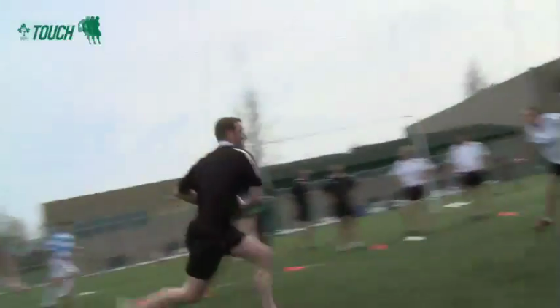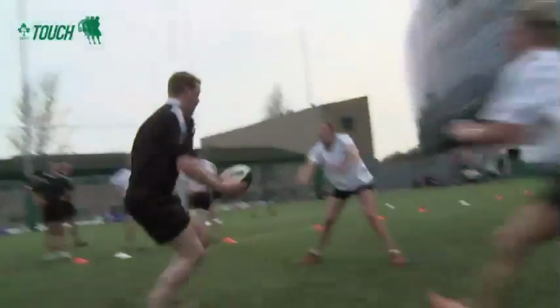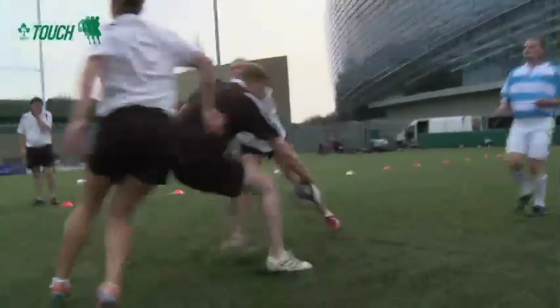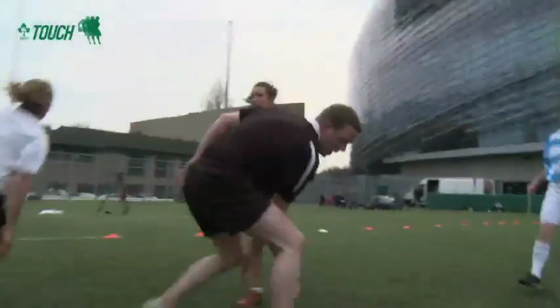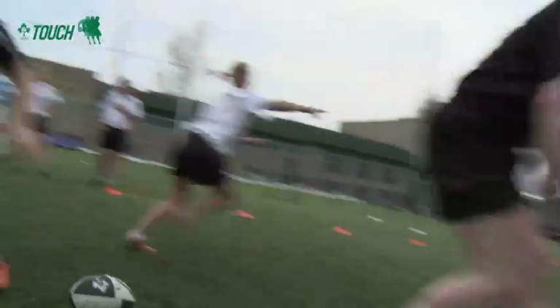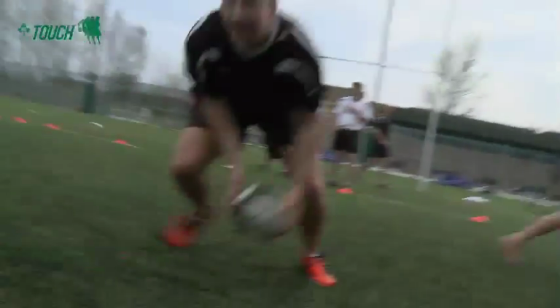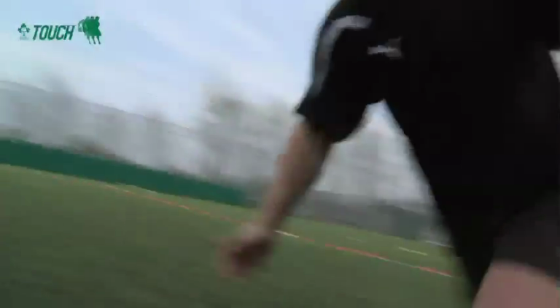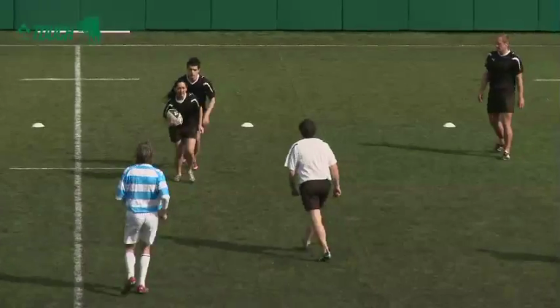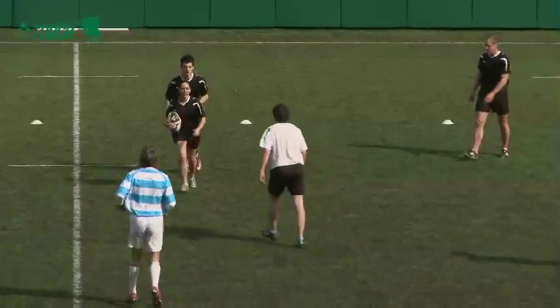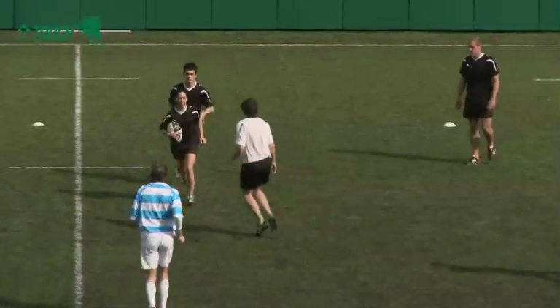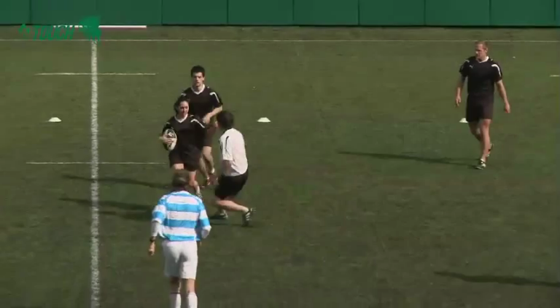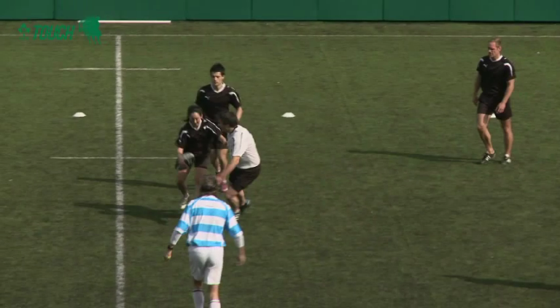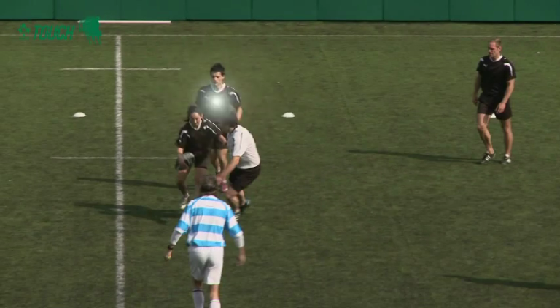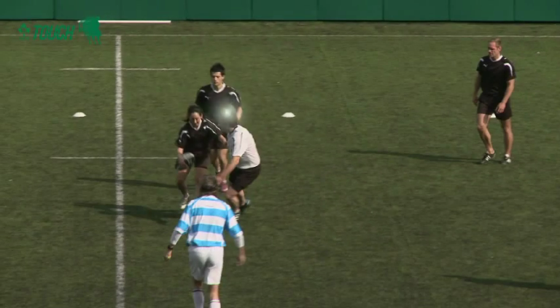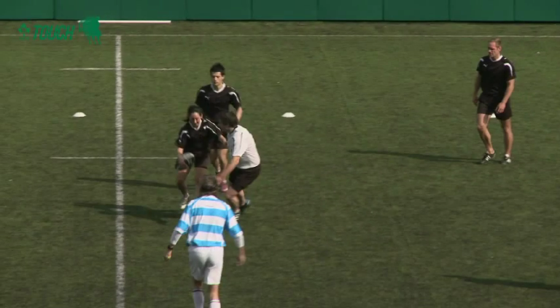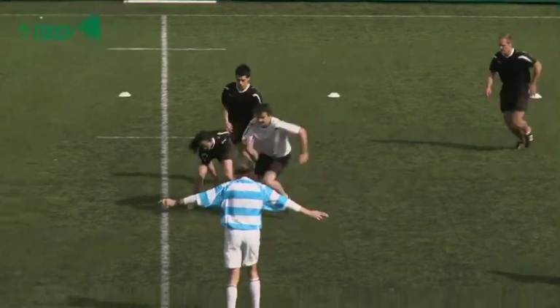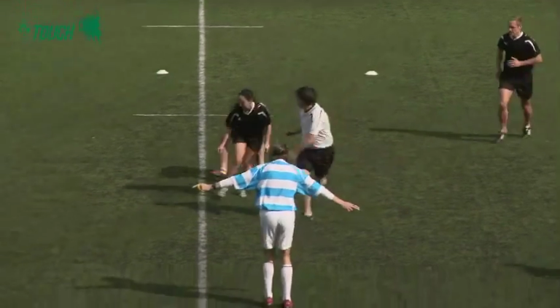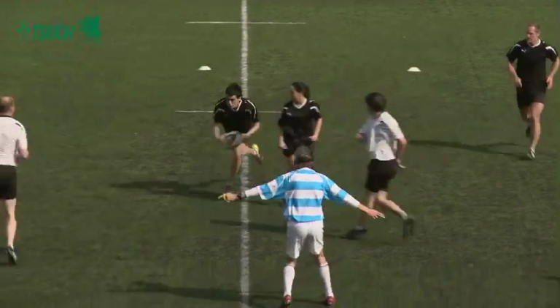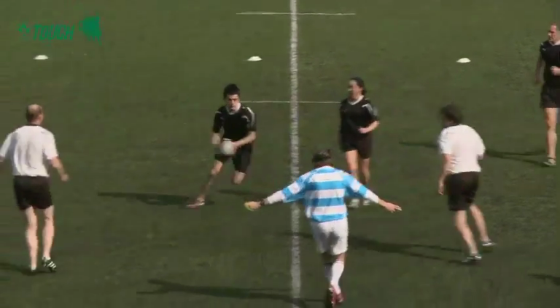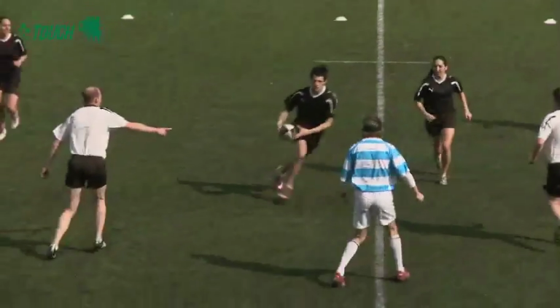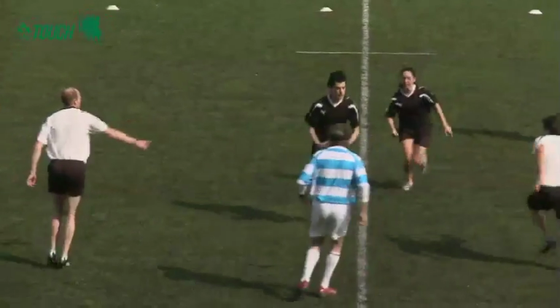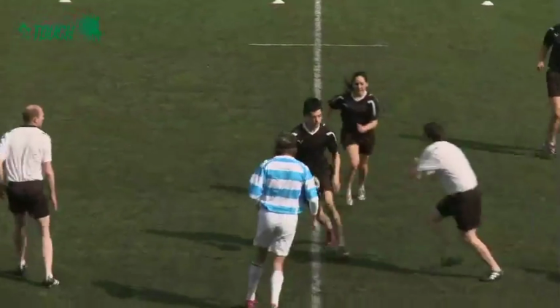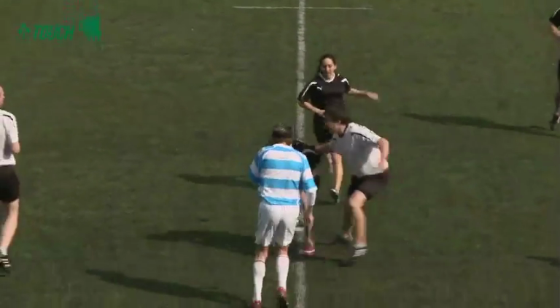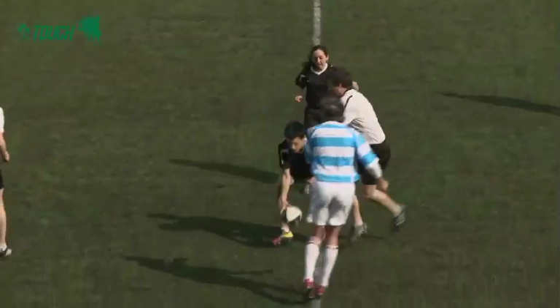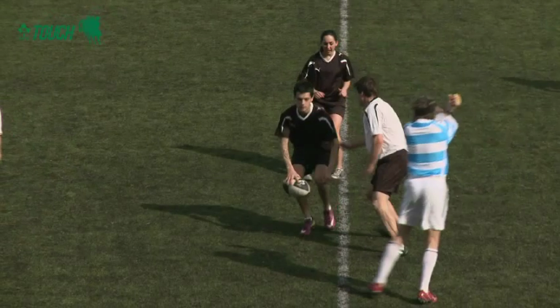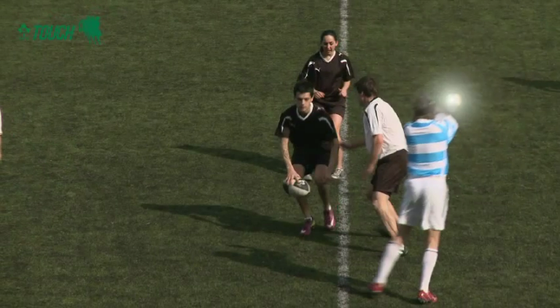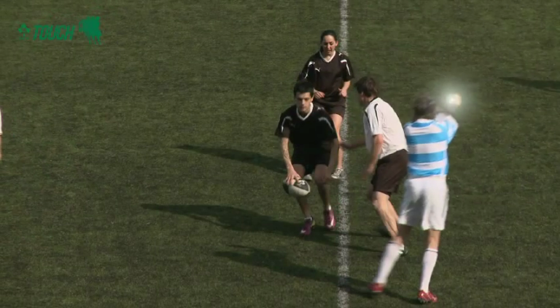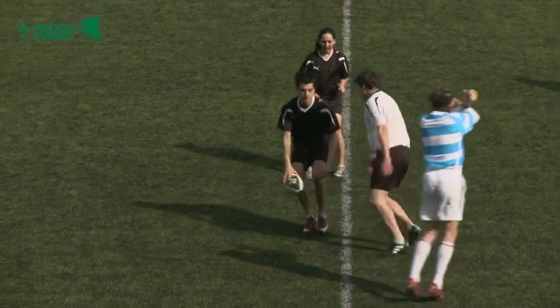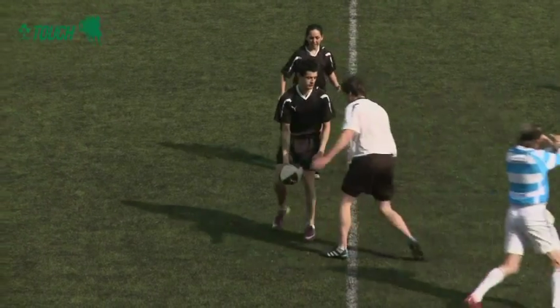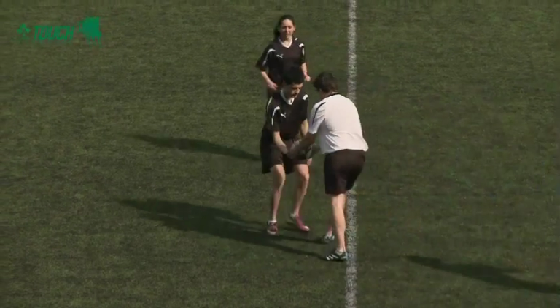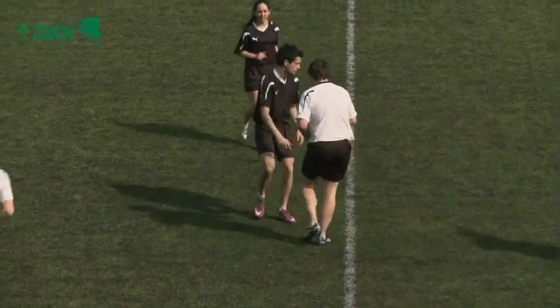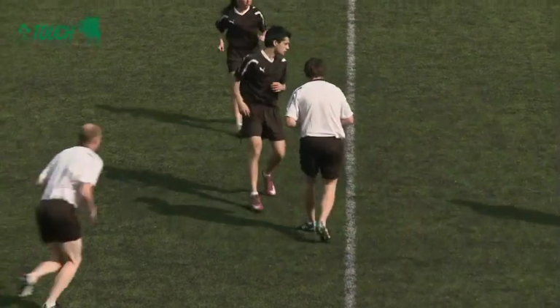The player who collects the ball from the ground after the roll ball is completed is known as the dummy half. He or she can run with the ball, however if they are touched it will result in a handover and a change in possession.